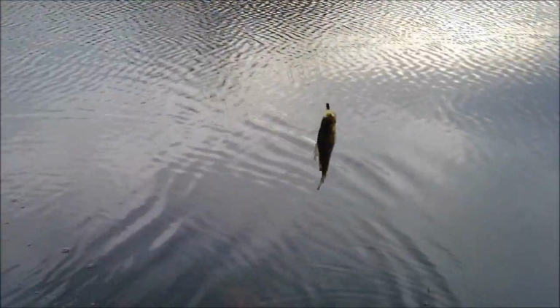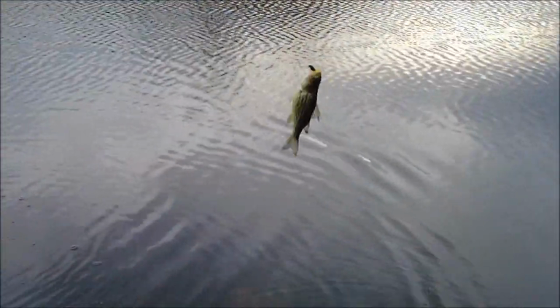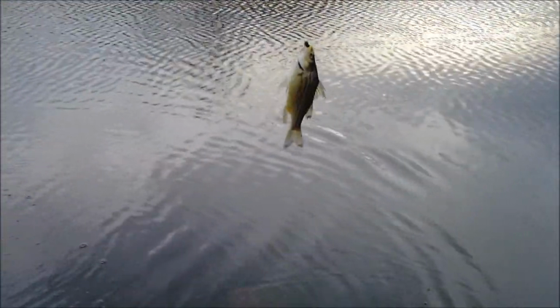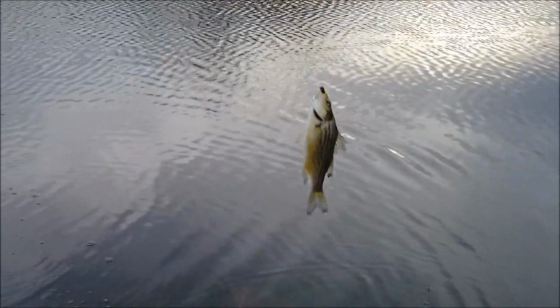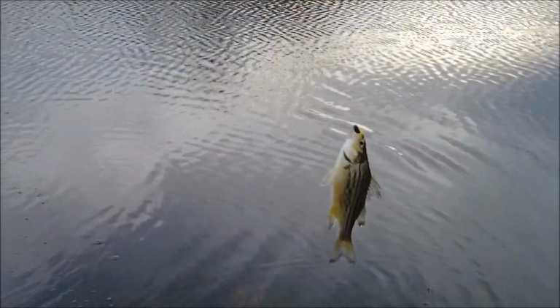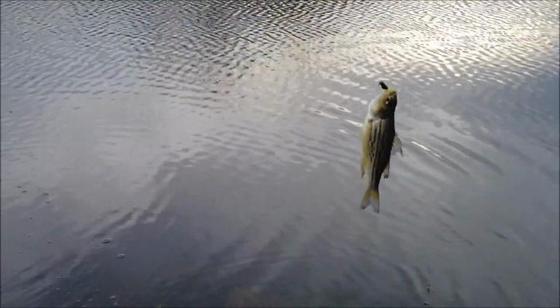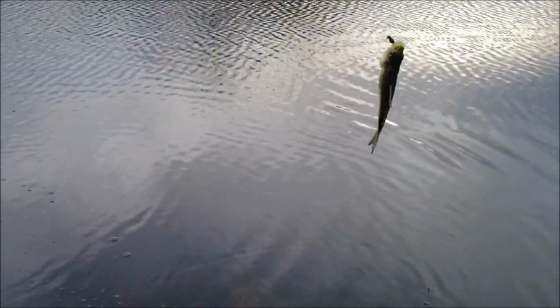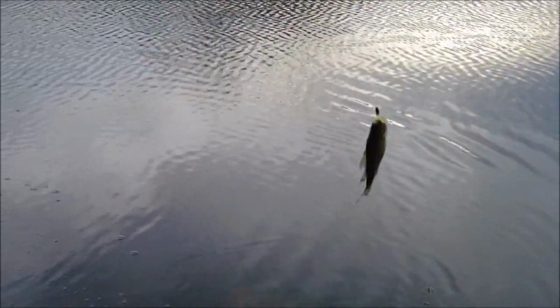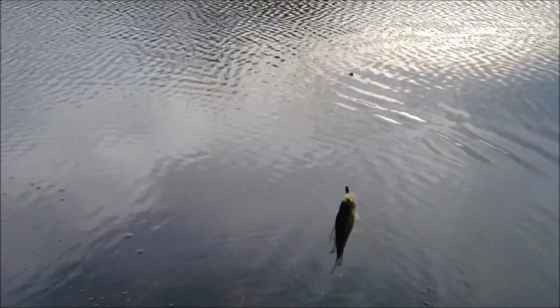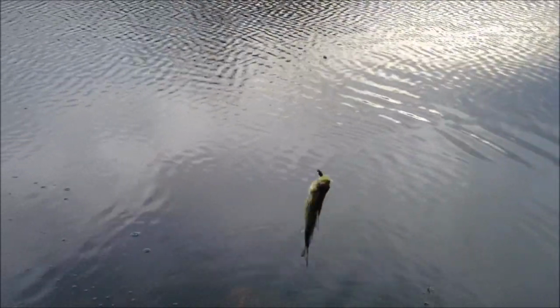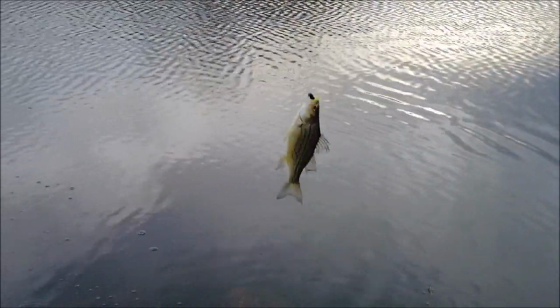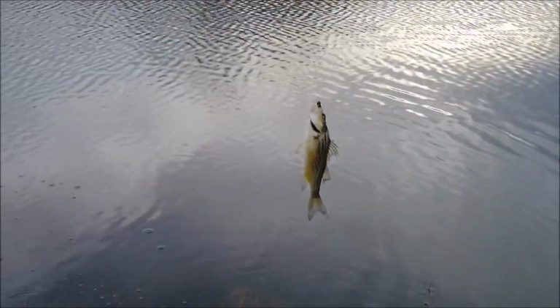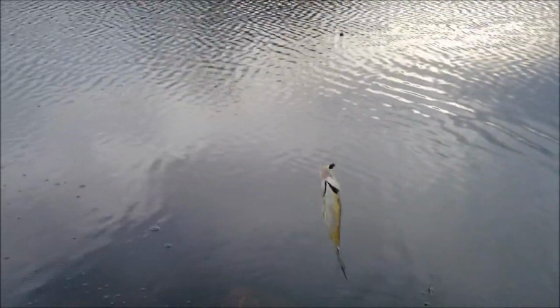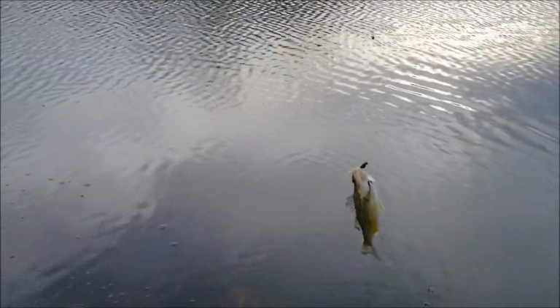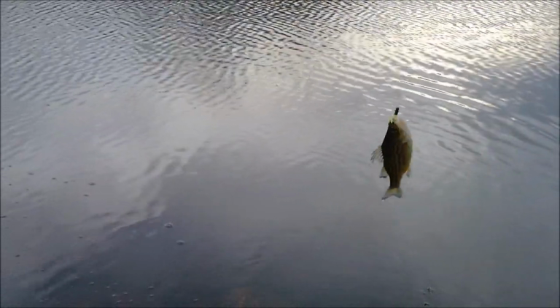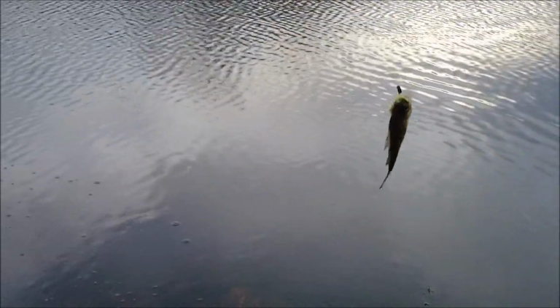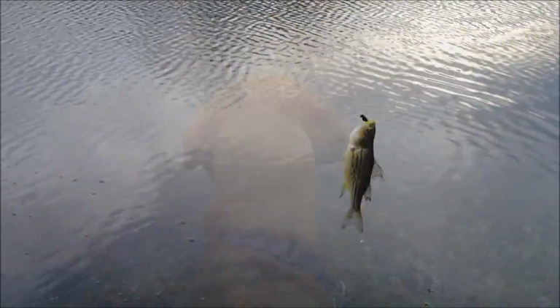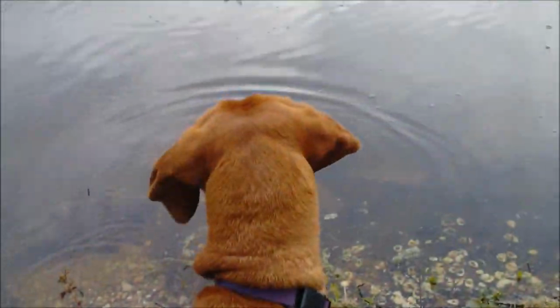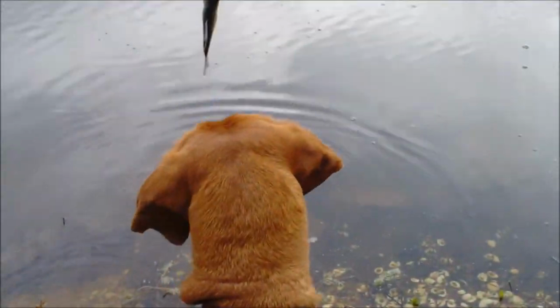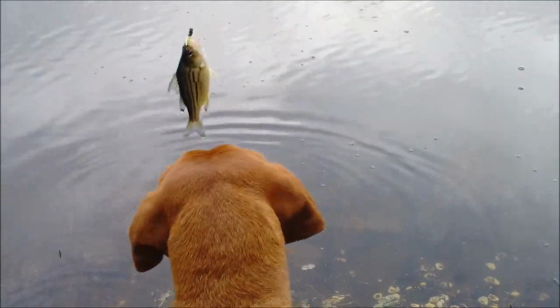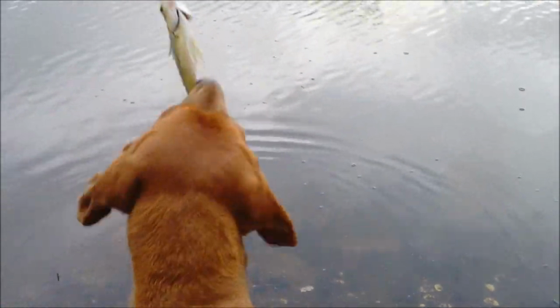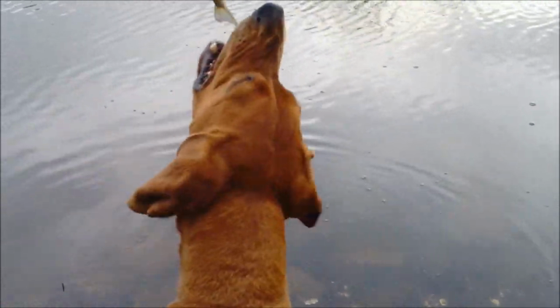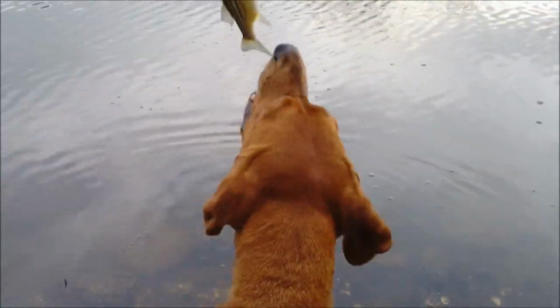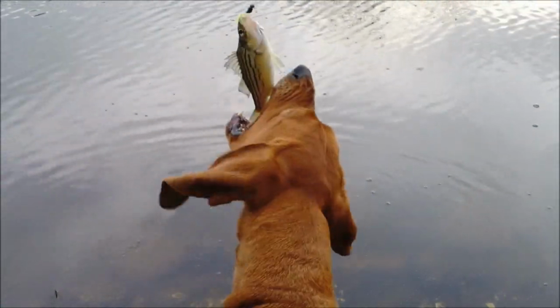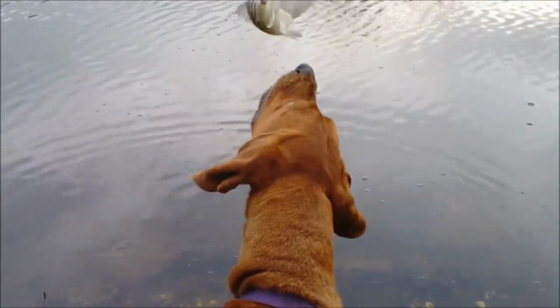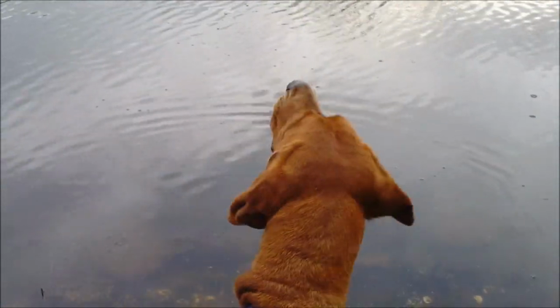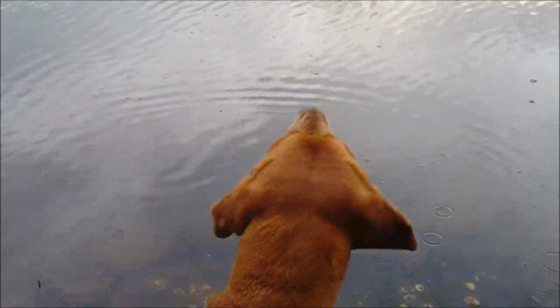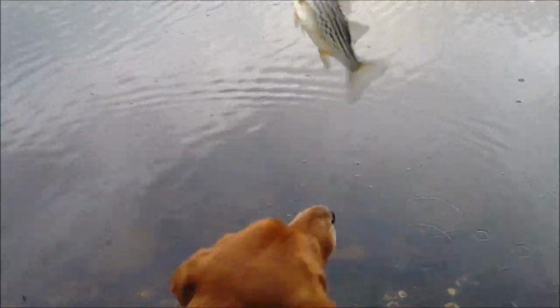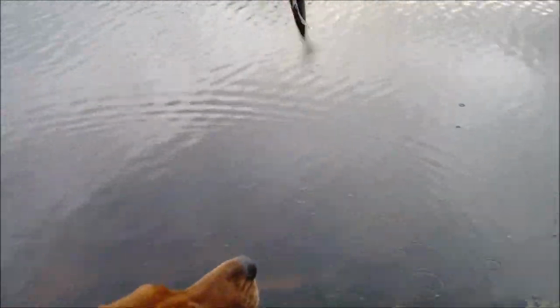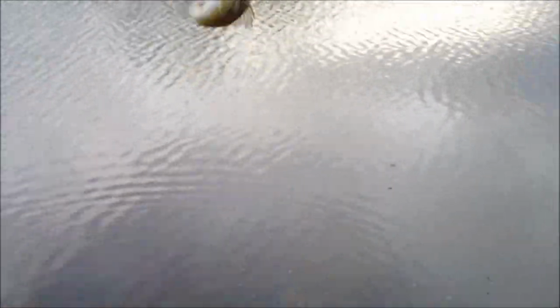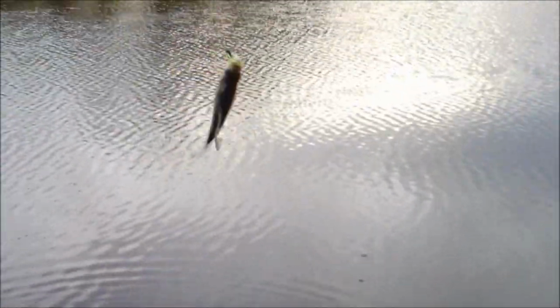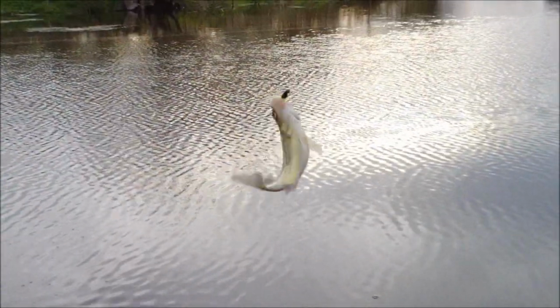It's my first yellow bass of the evening. My dog is wrapped around my legs — she's having a hard time. Kiss it. Not with your teeth.